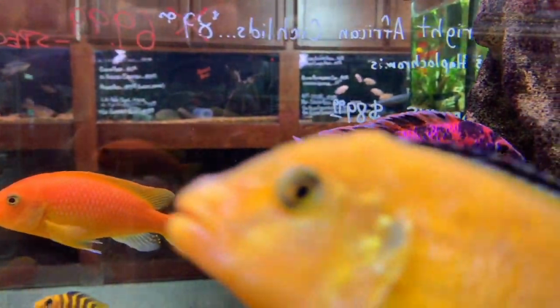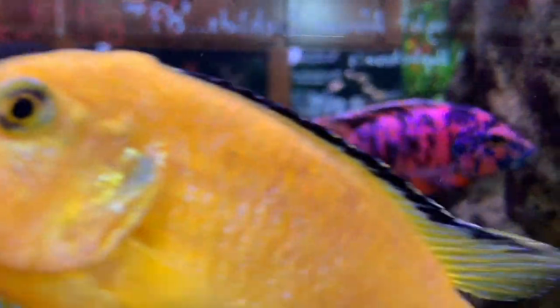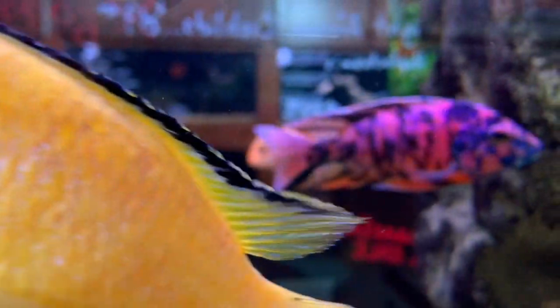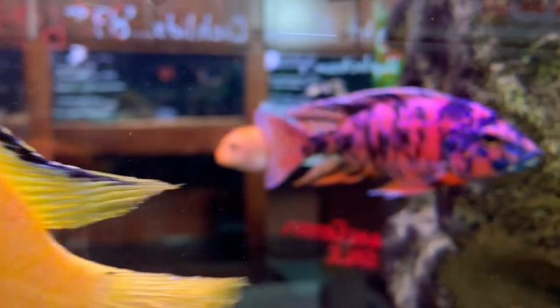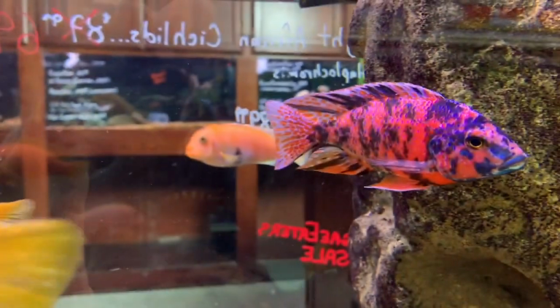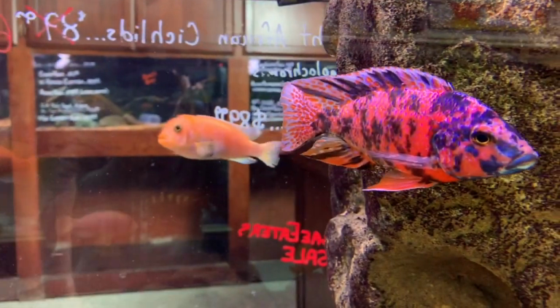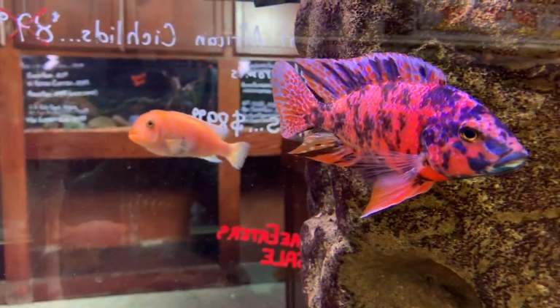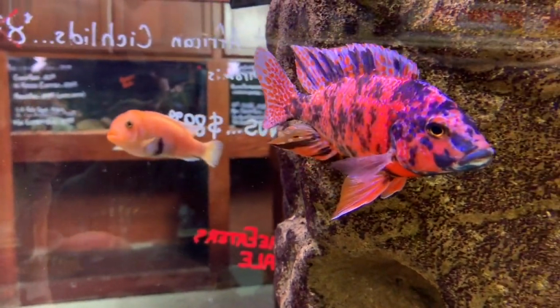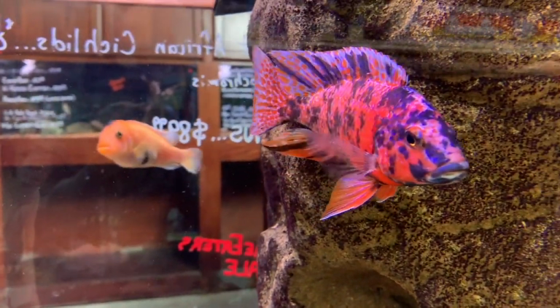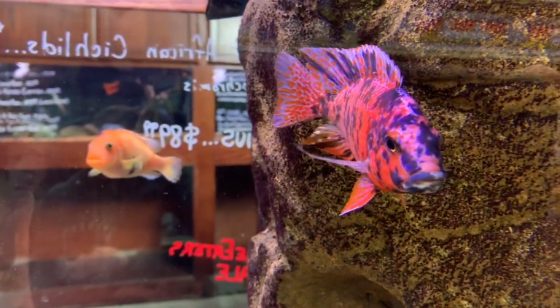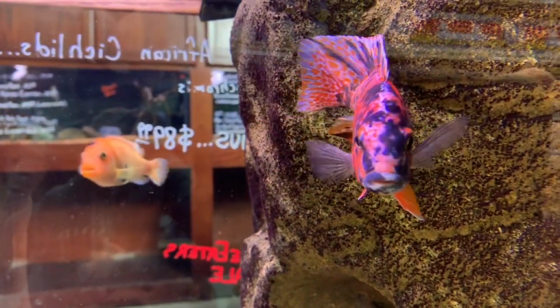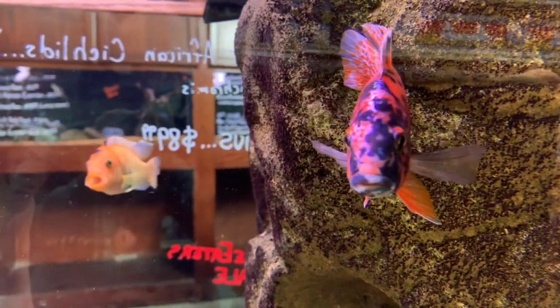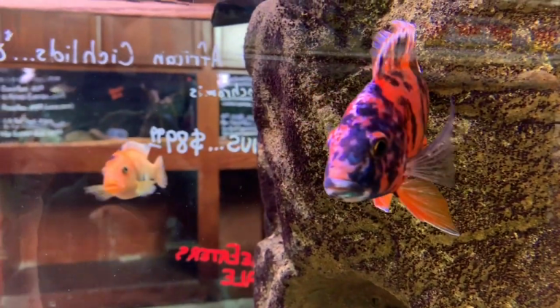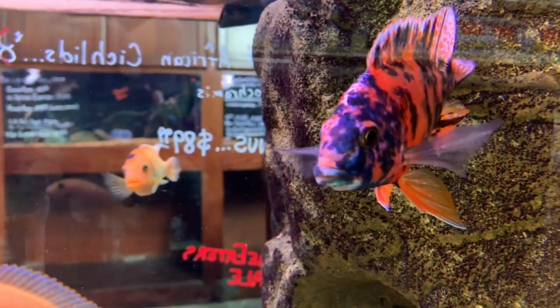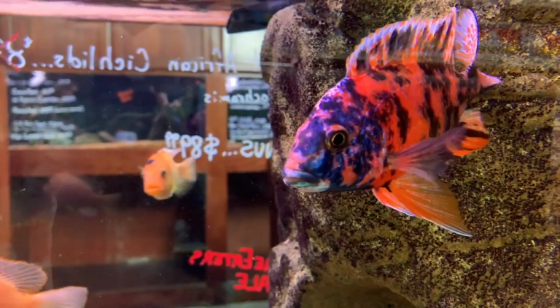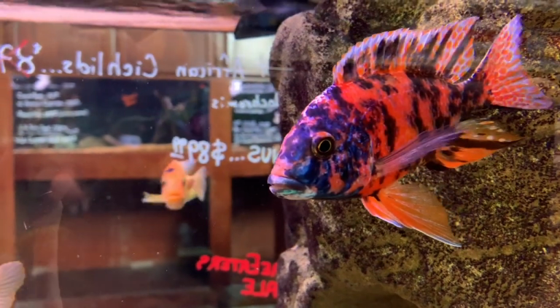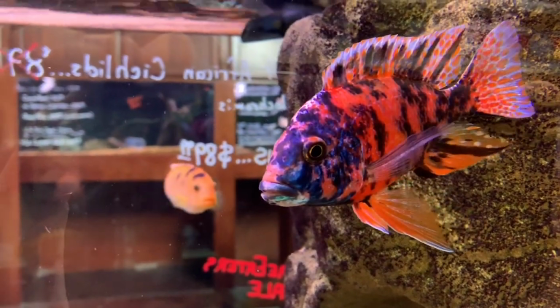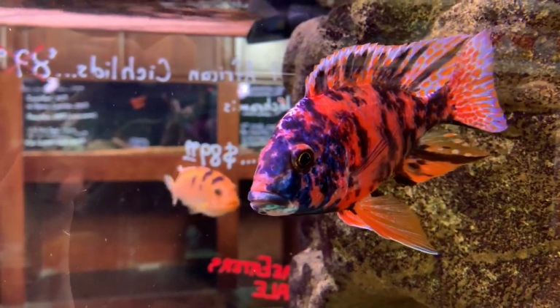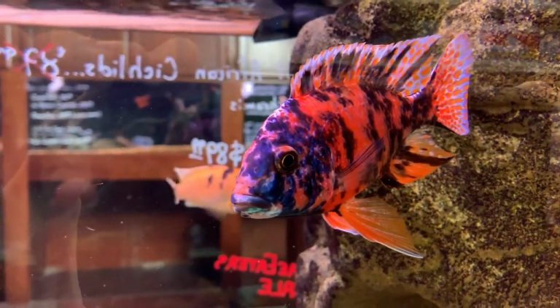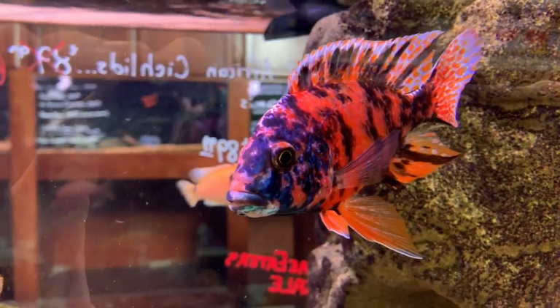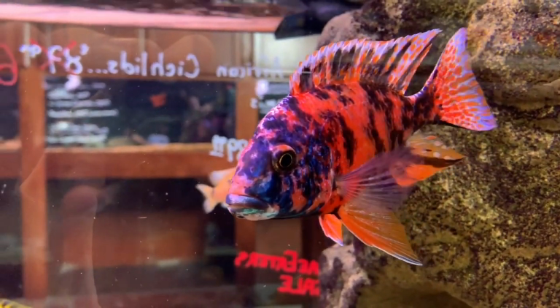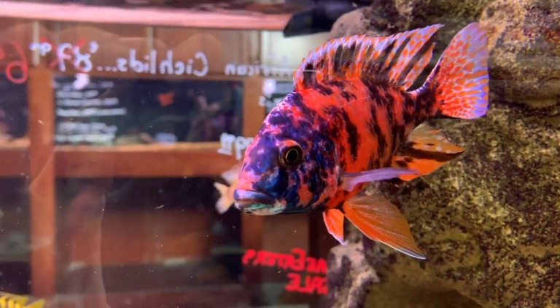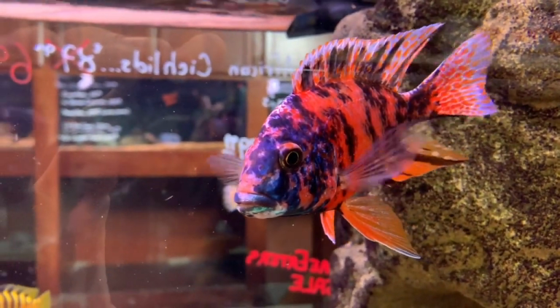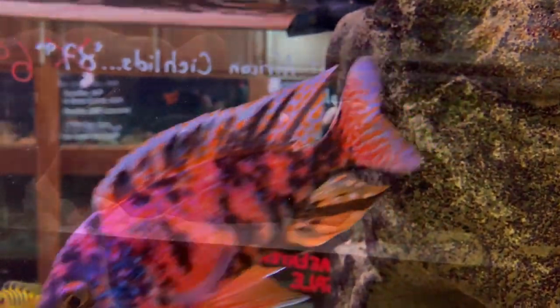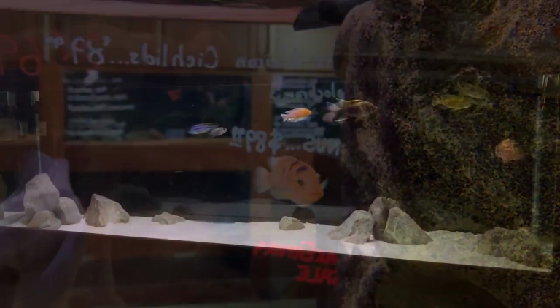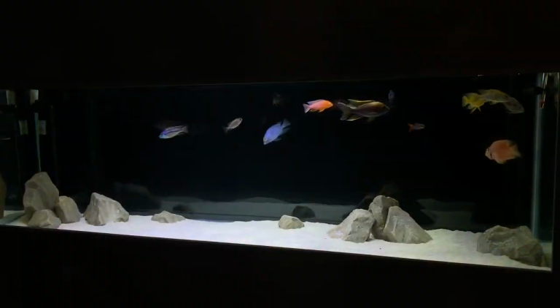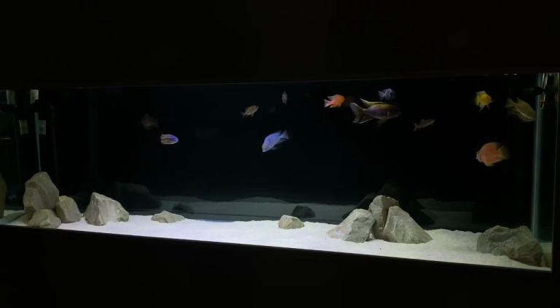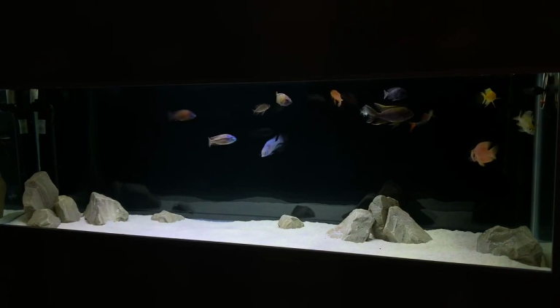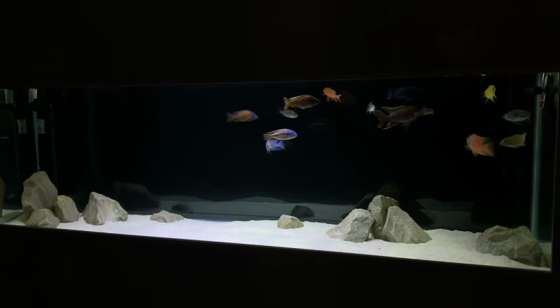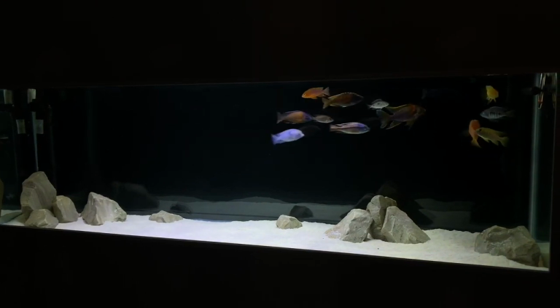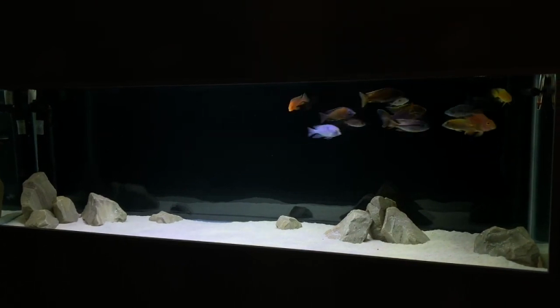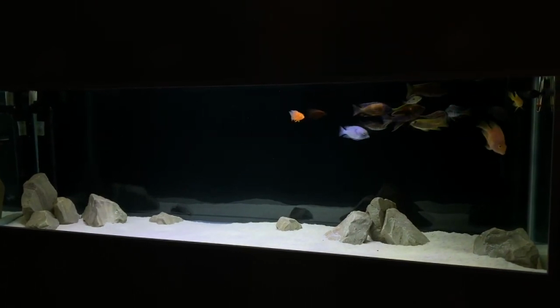If you think I should get this fish let me know down in the comments, and also let me know what you think about OBs in general. Thanks for watching and stopping by the channel — sub me up if you haven't already and we'll see you on the next one. Bye for now.